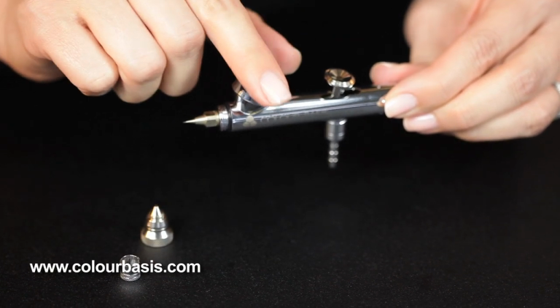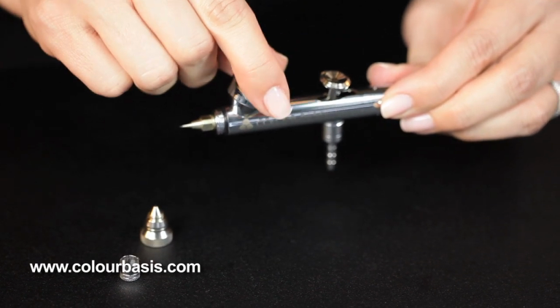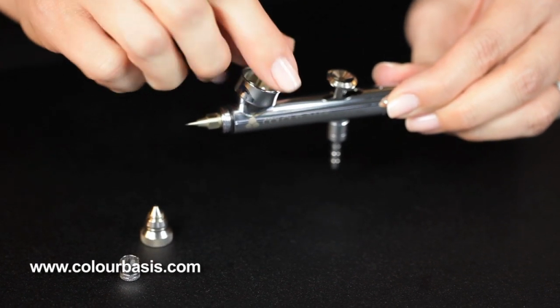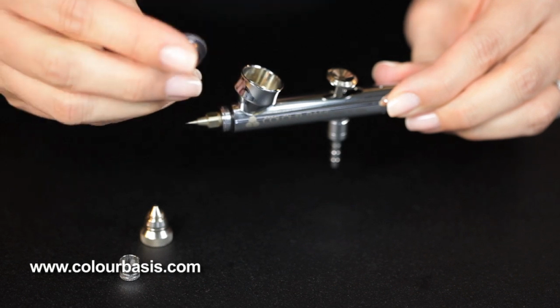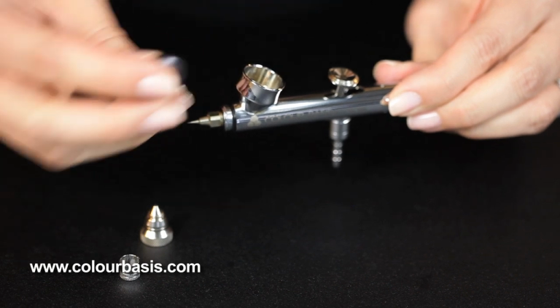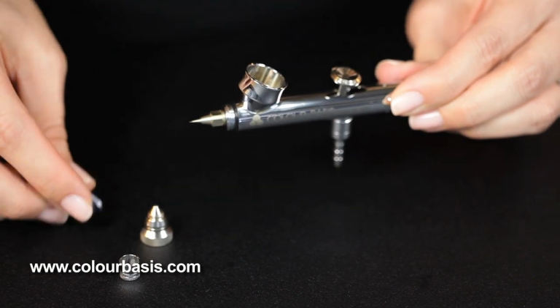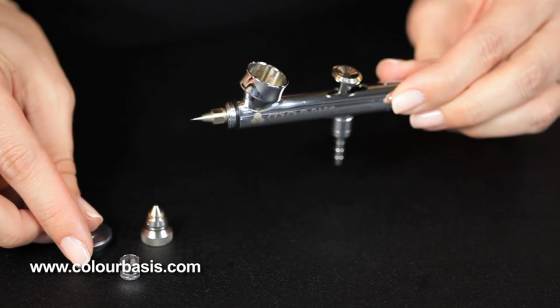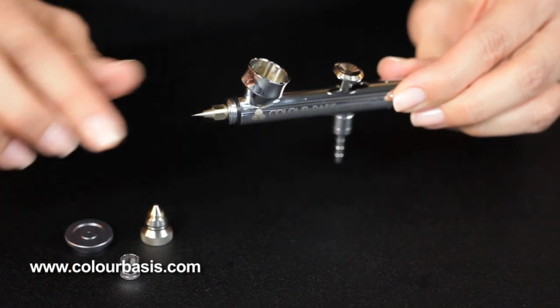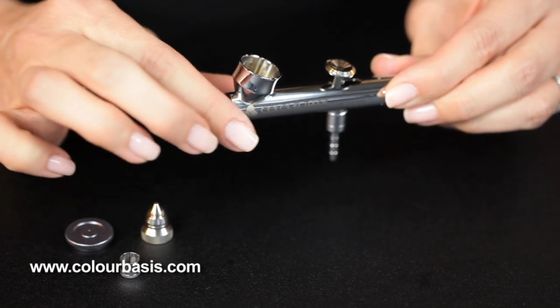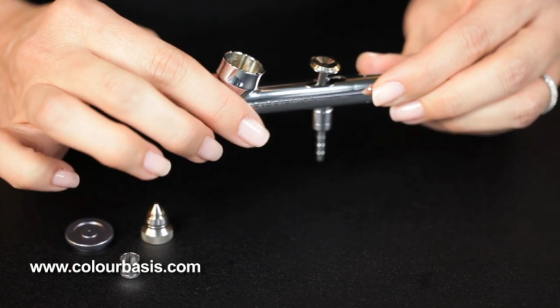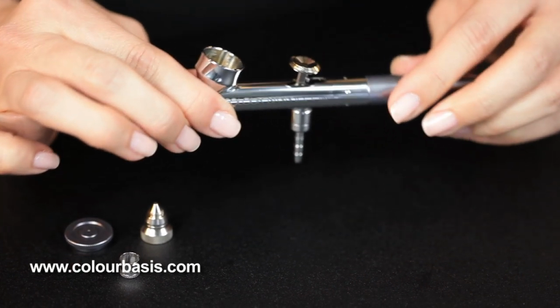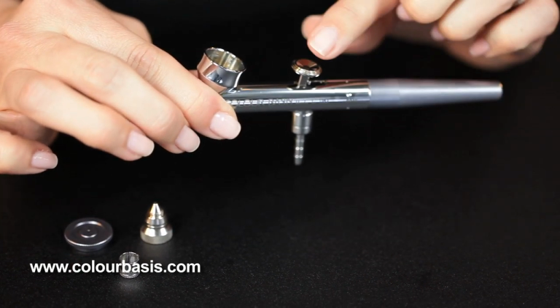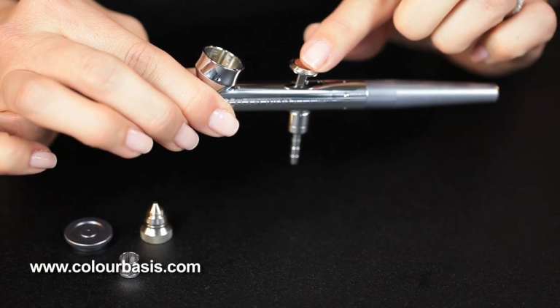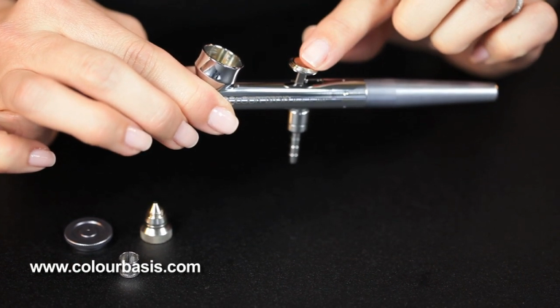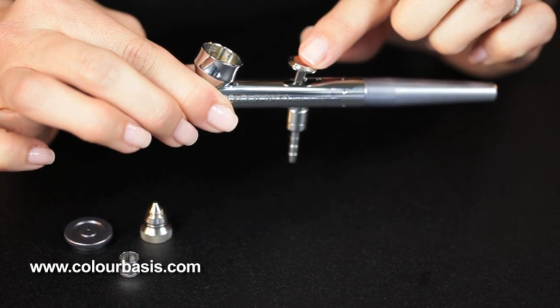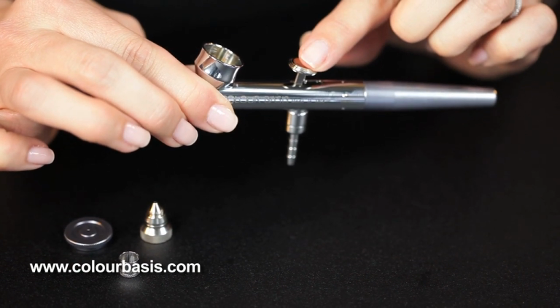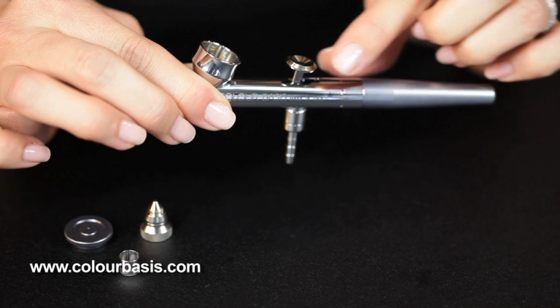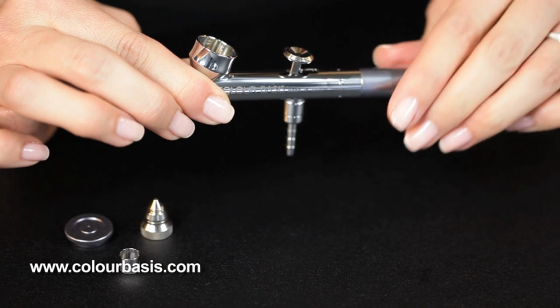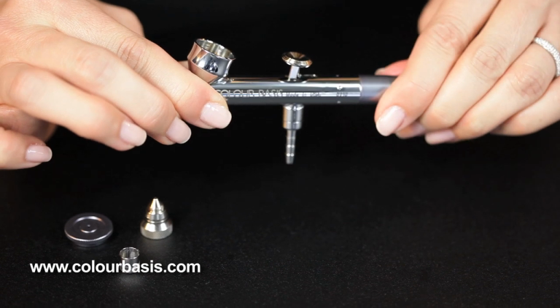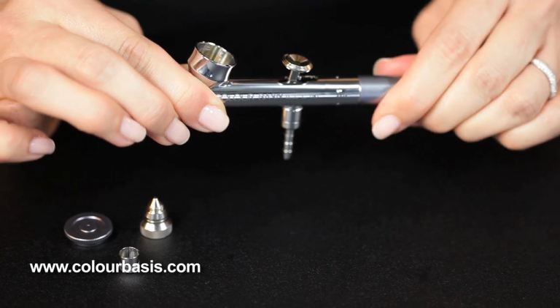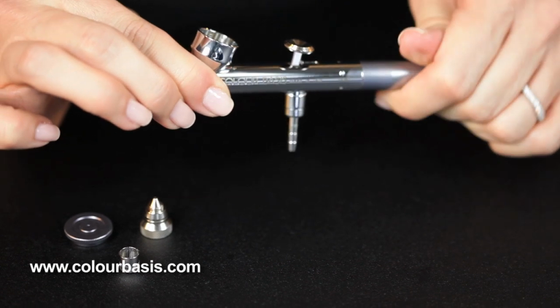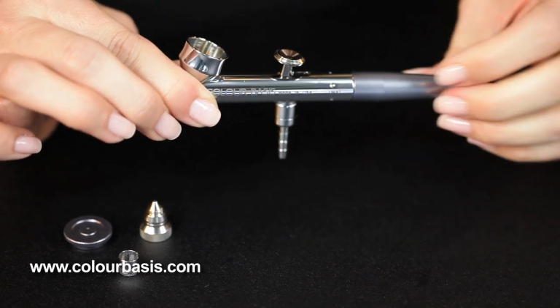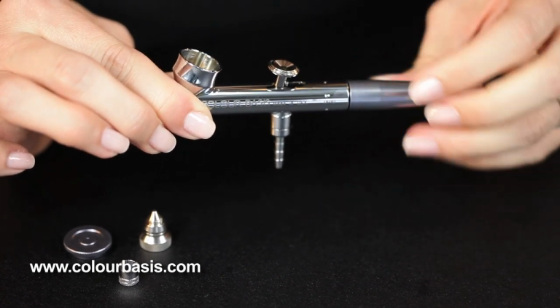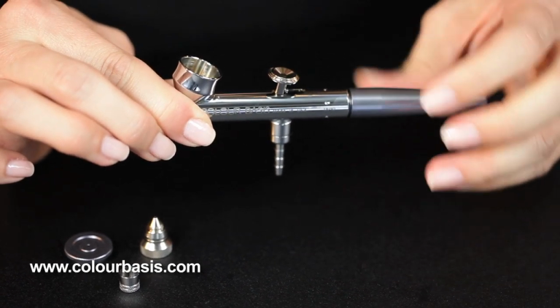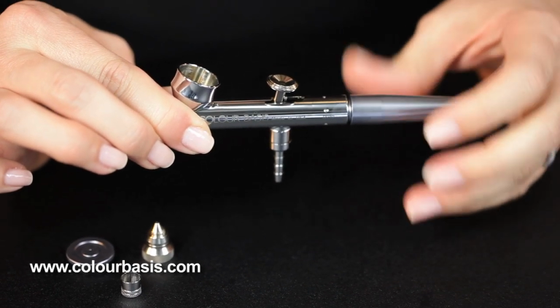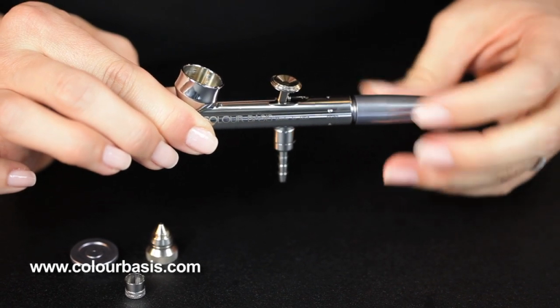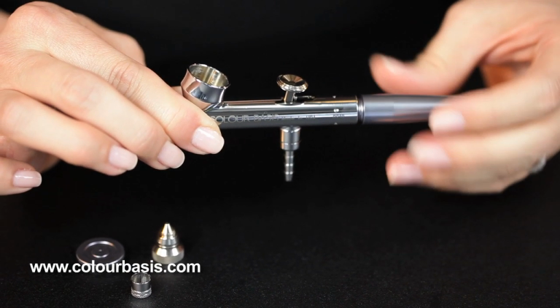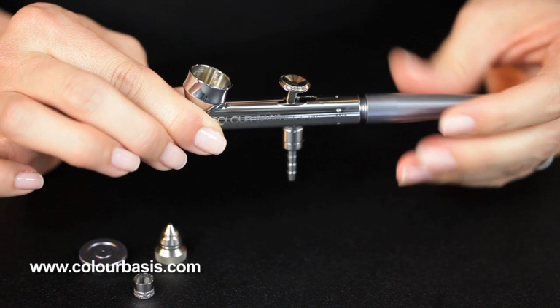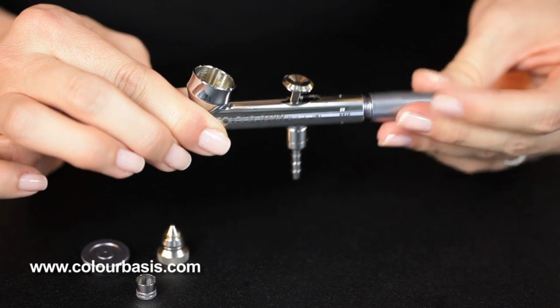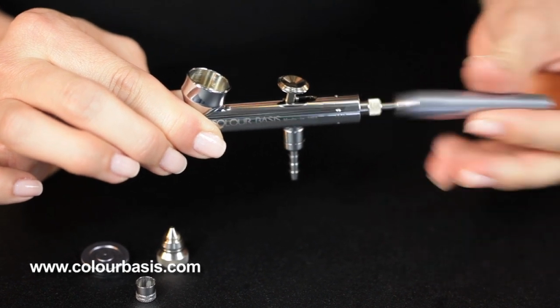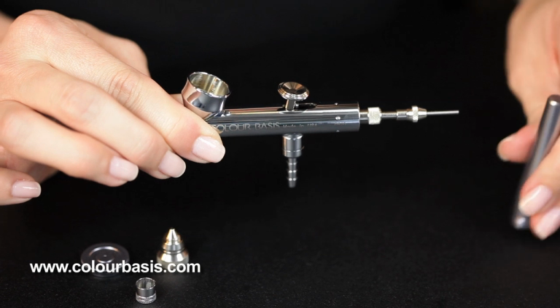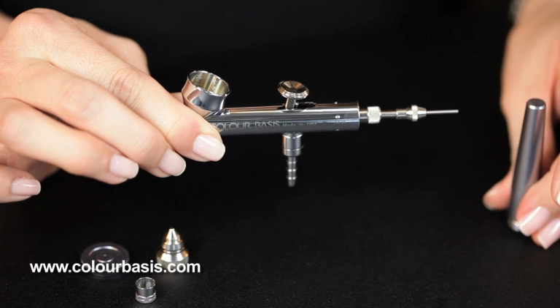Next we're going to take the cup cover off. Then it looks like we want to do the trigger next, but to actually remove the trigger, we have to take the handle off. Unscrew the handle.